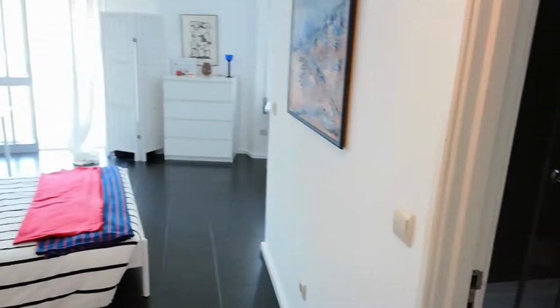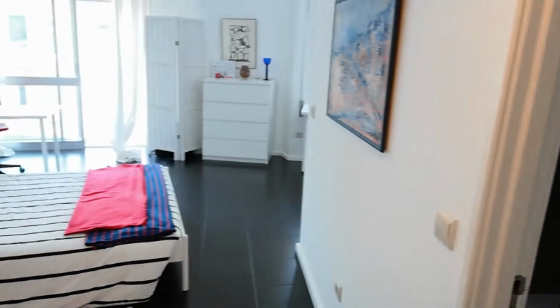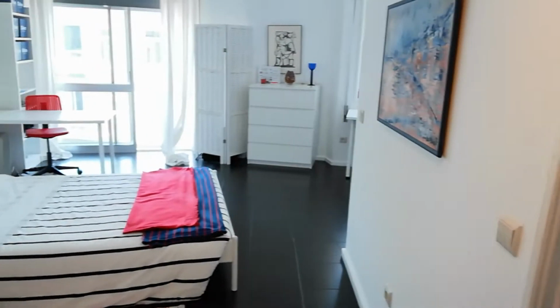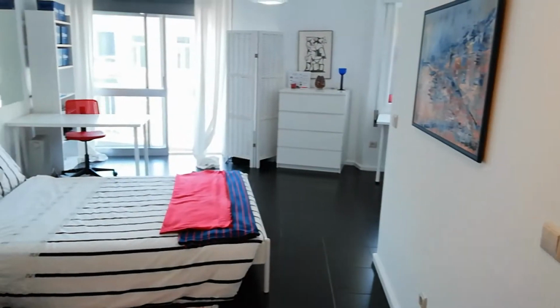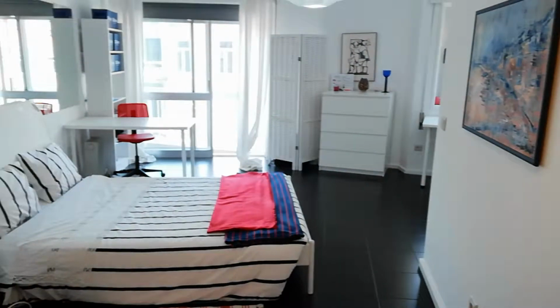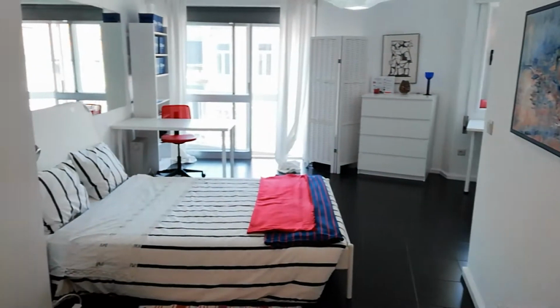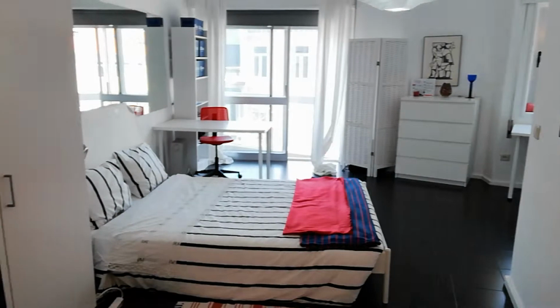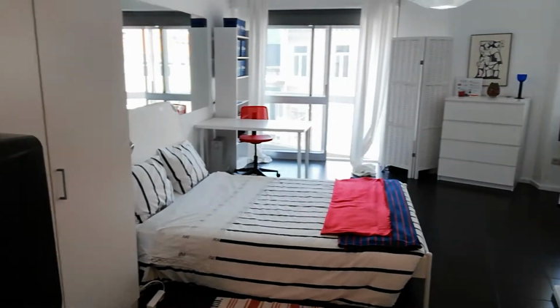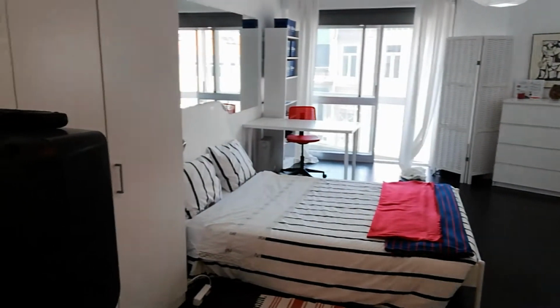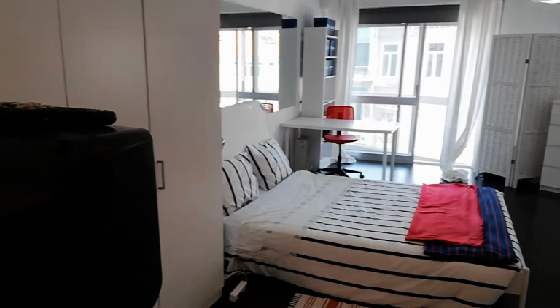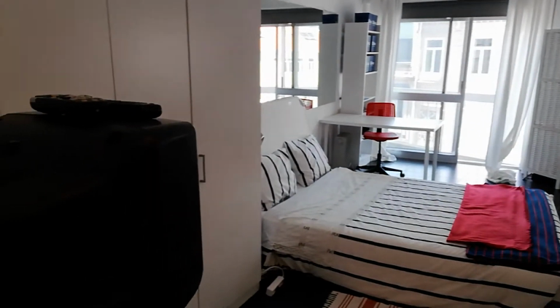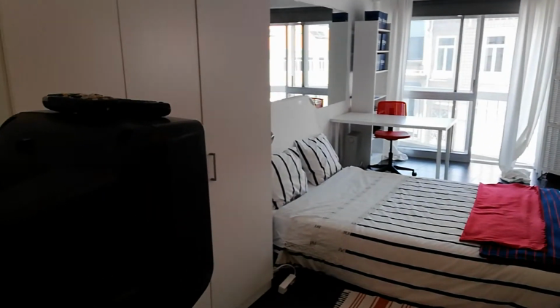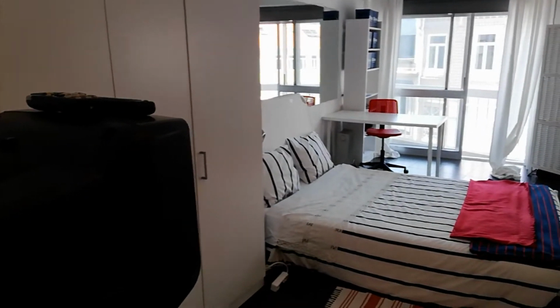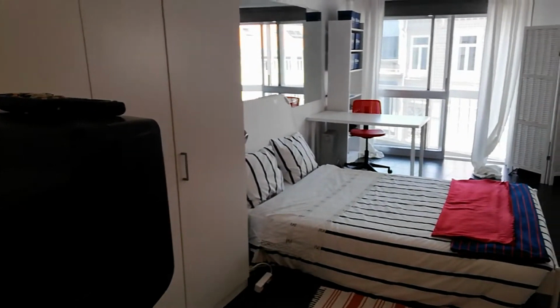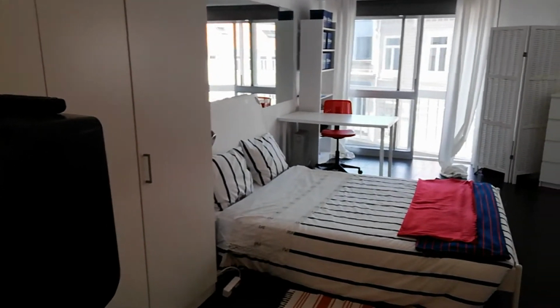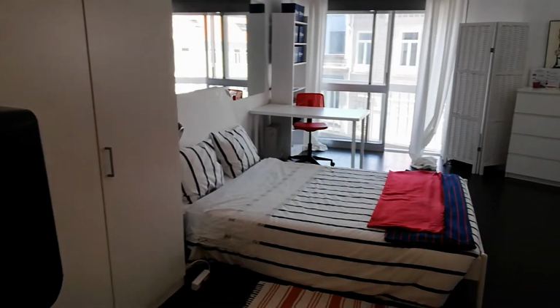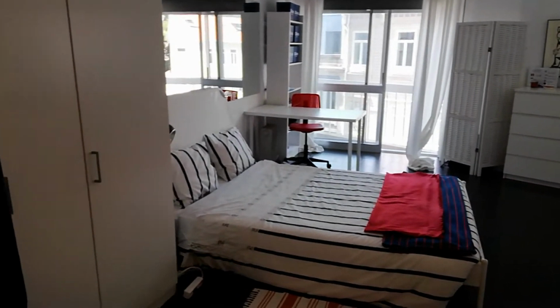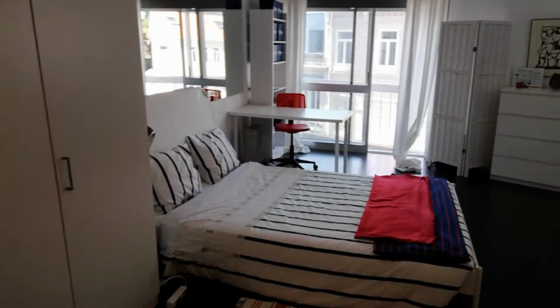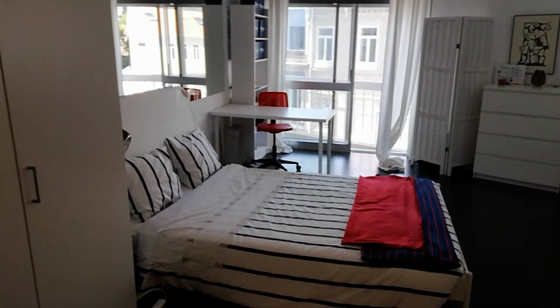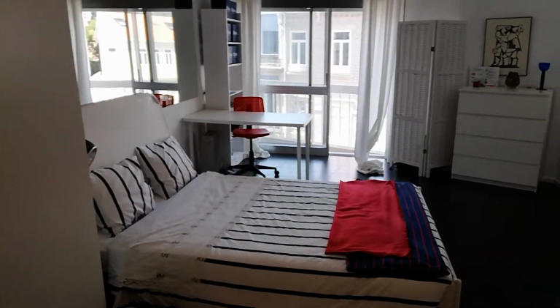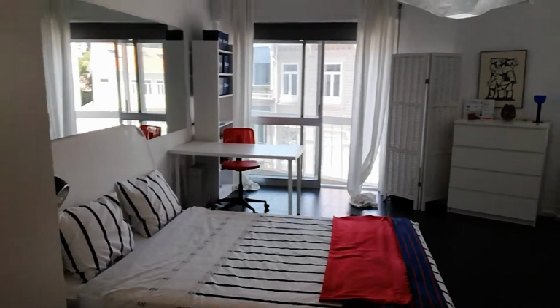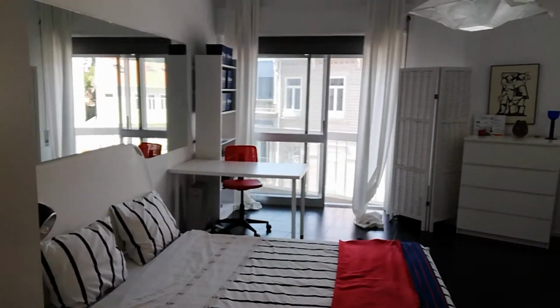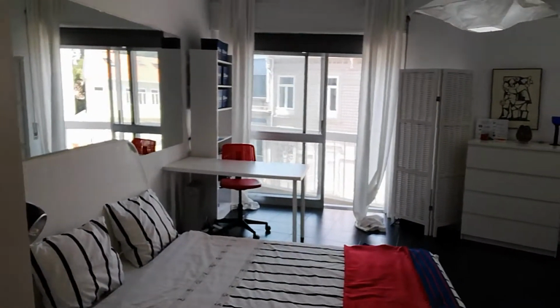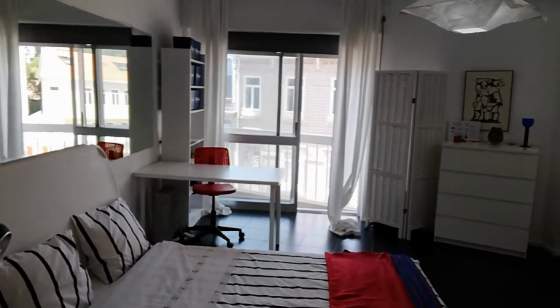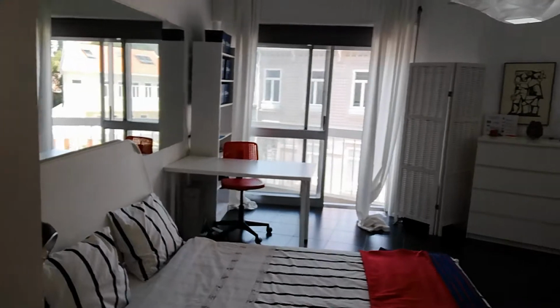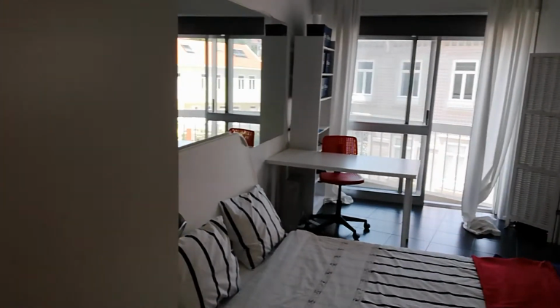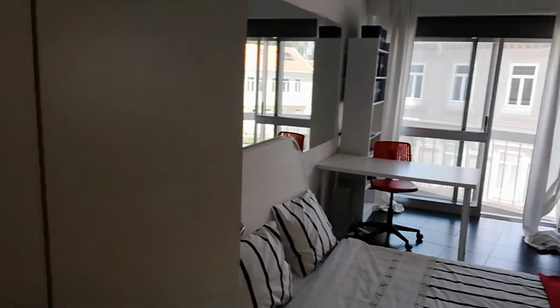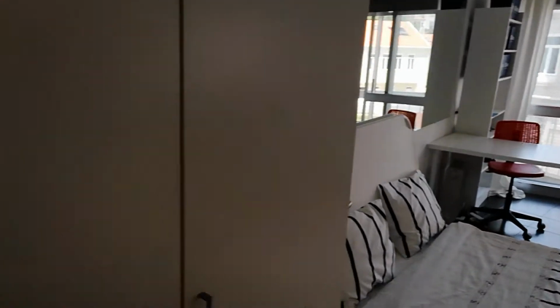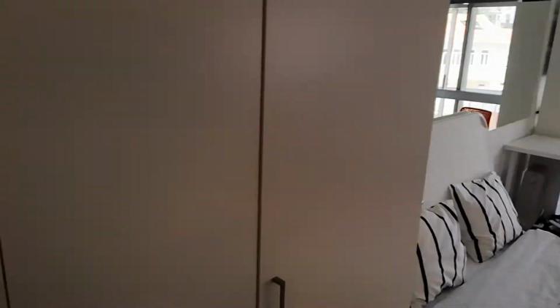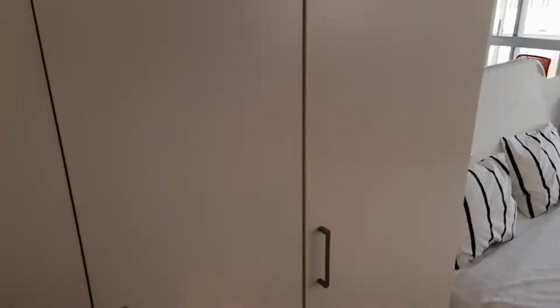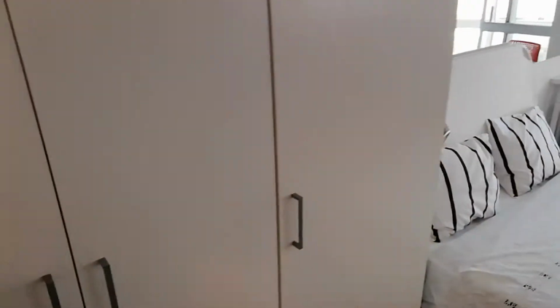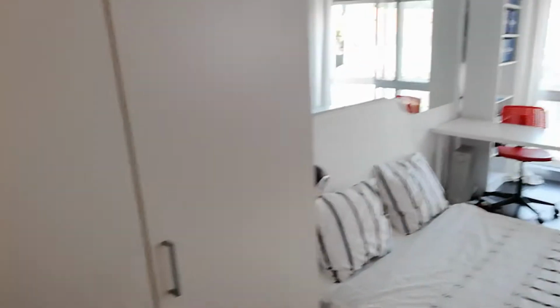We are on the first floor of the building, and we have elevator, closet here, as you can see.